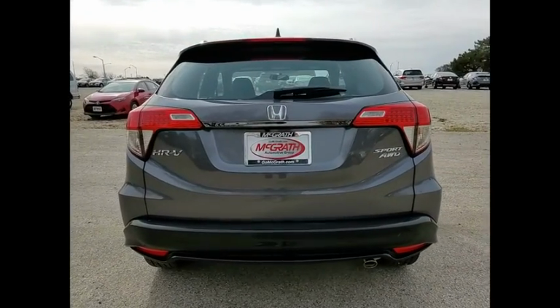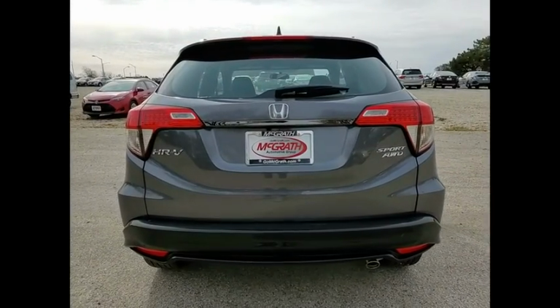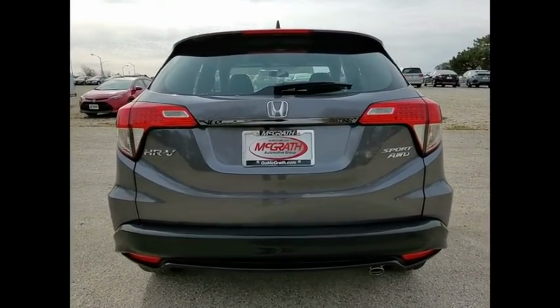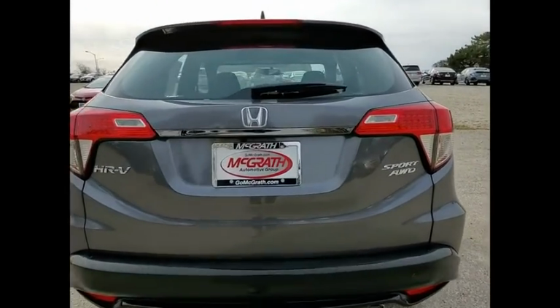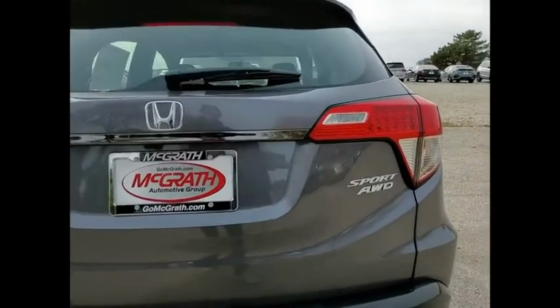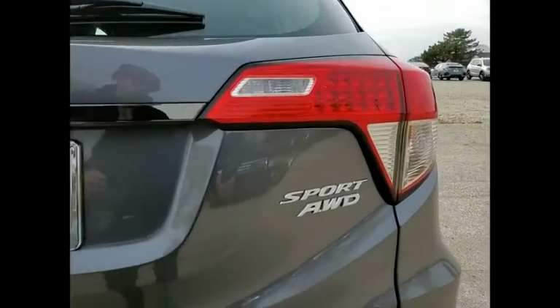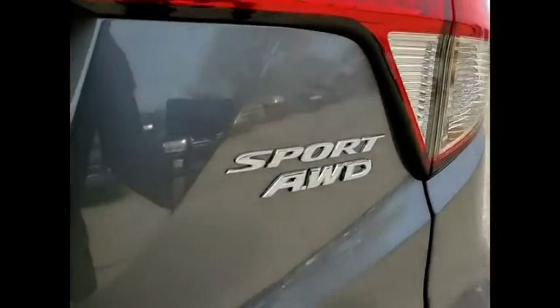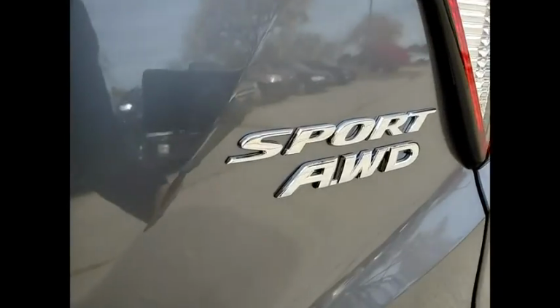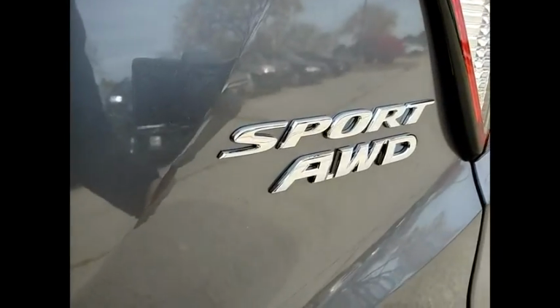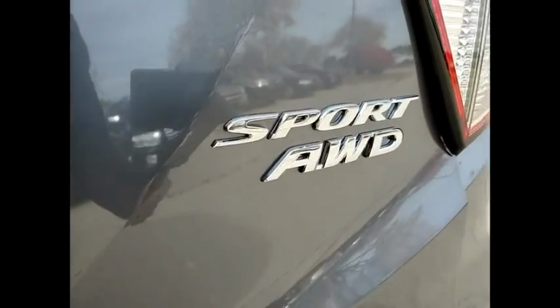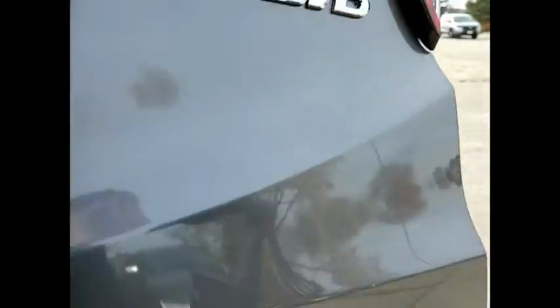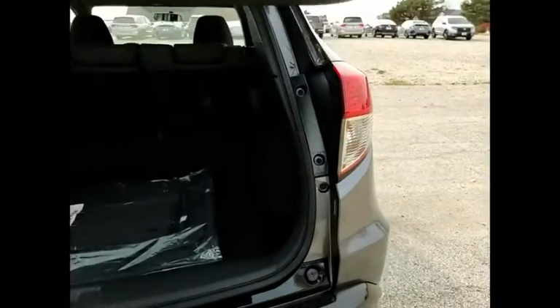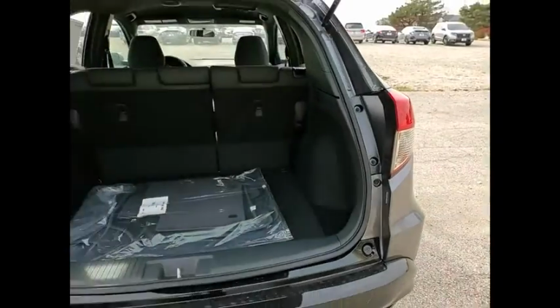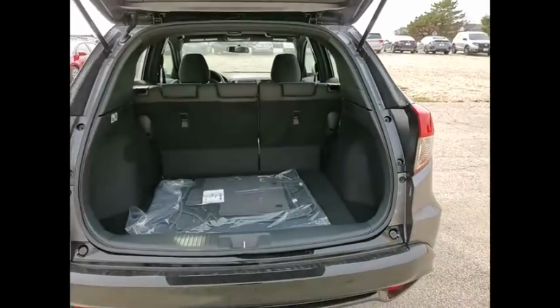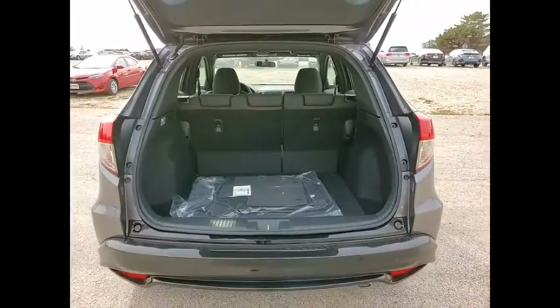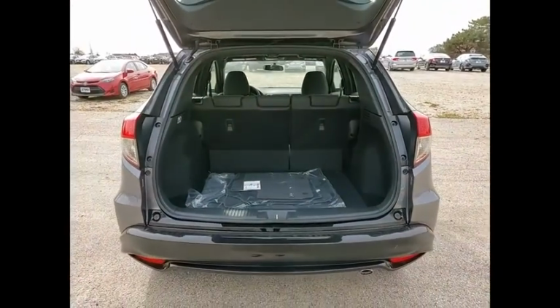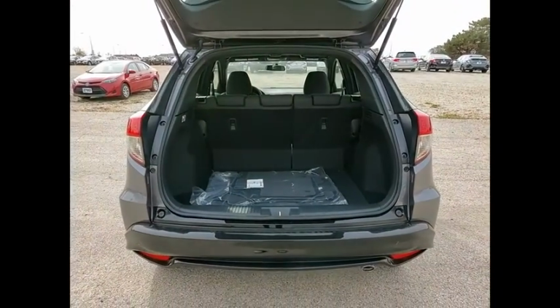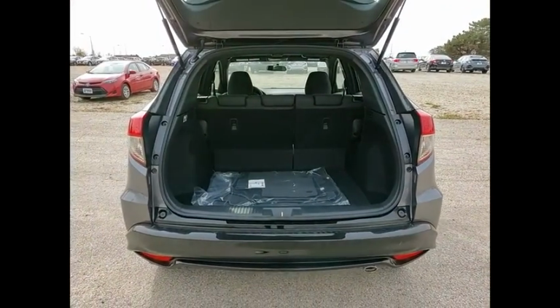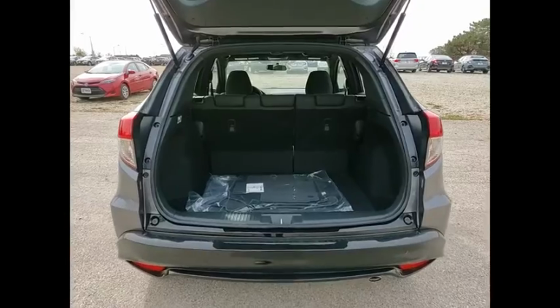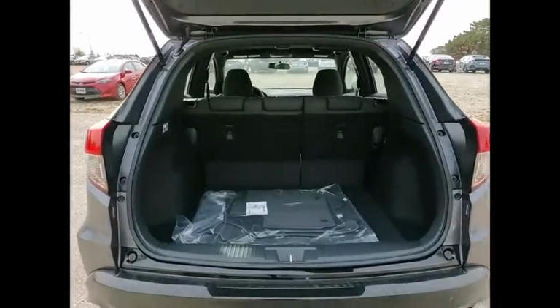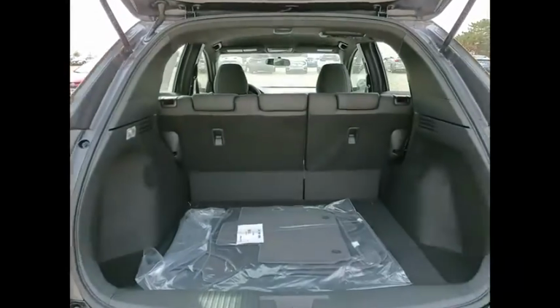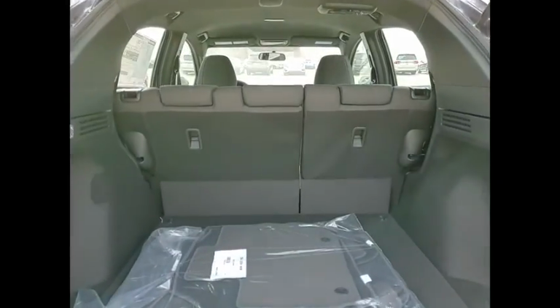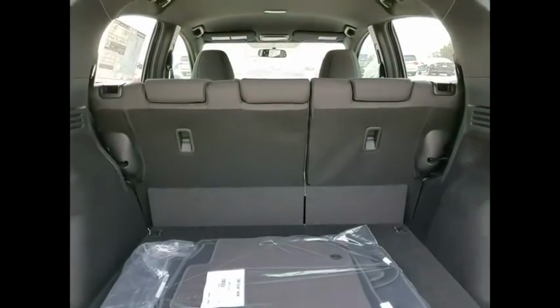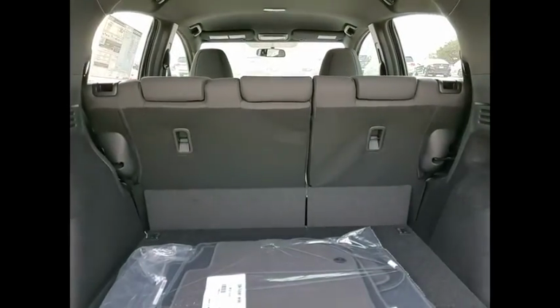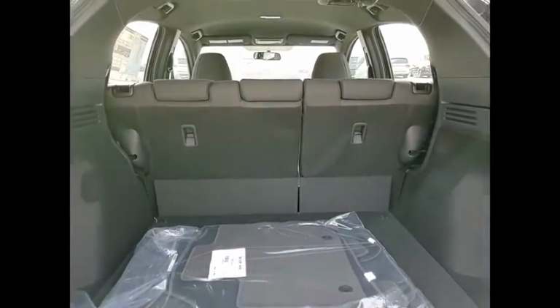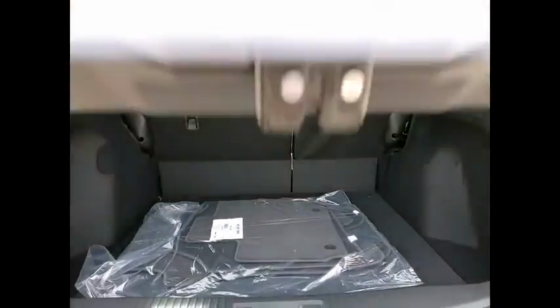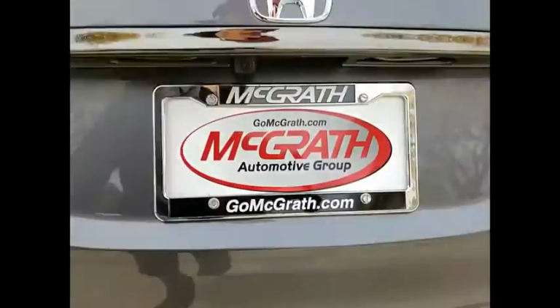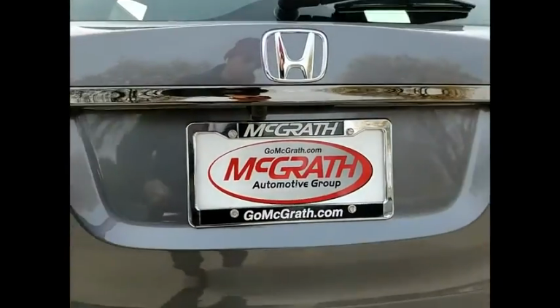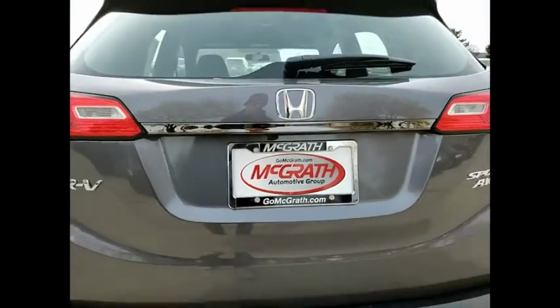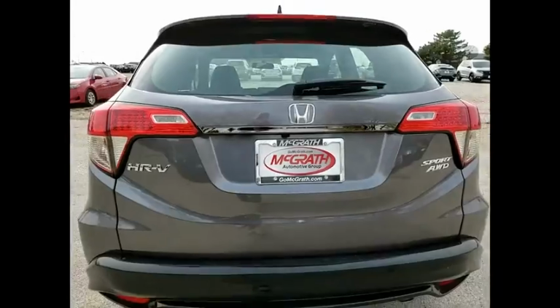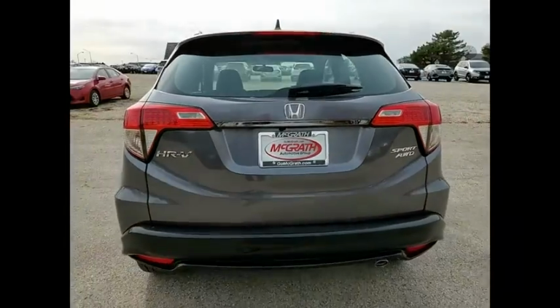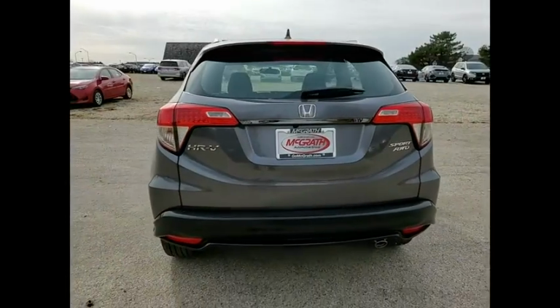Here are some of this vehicle's great options: tire pressure monitor, all-wheel drive, aluminum wheels, rear spoiler, brake assist, traction control, stability control, daytime running lights, engine immobilizer, four-wheel disc brakes.